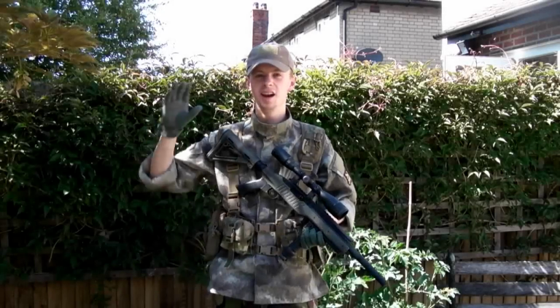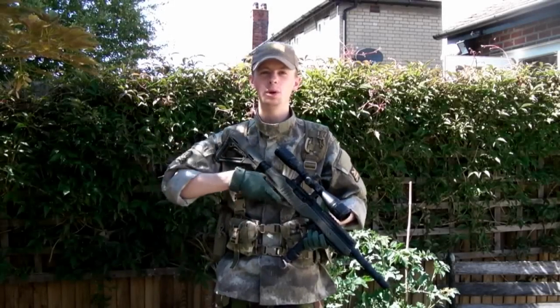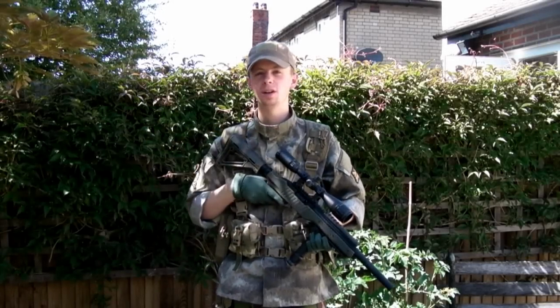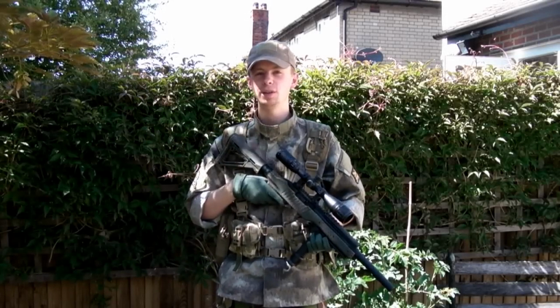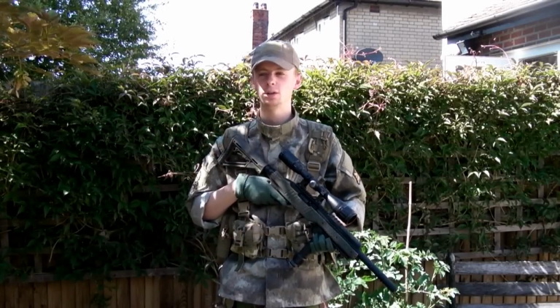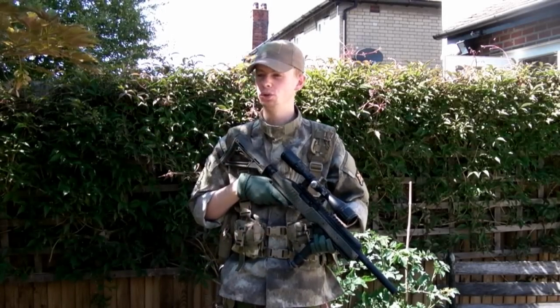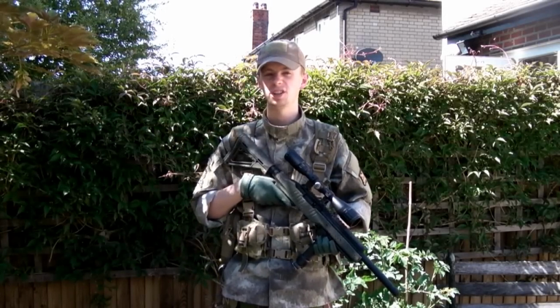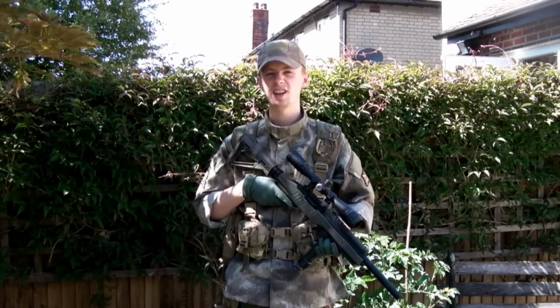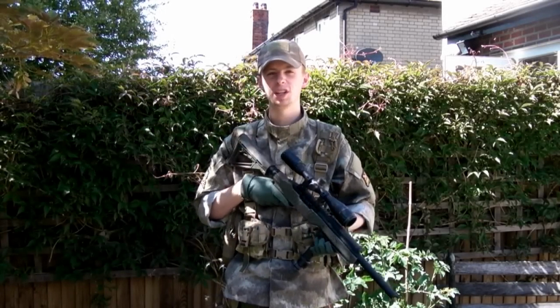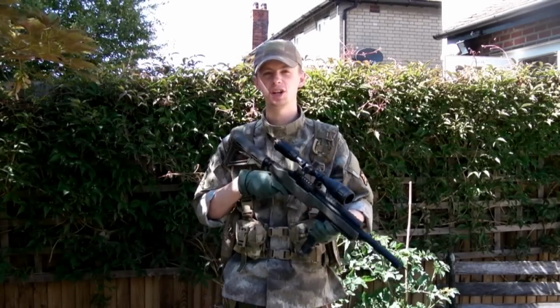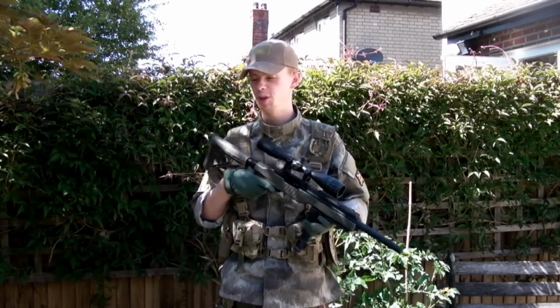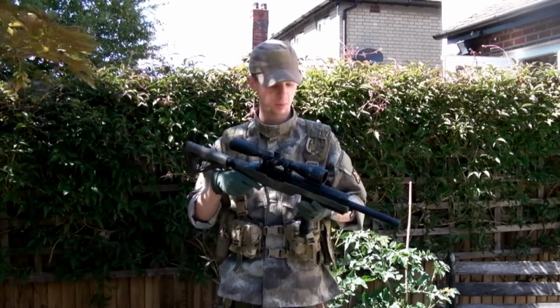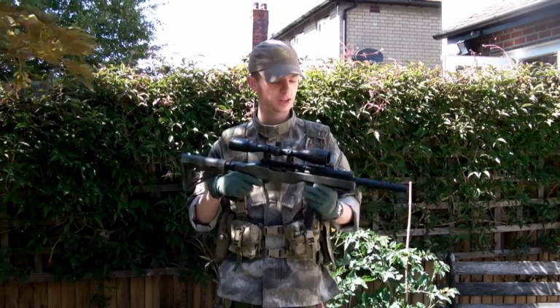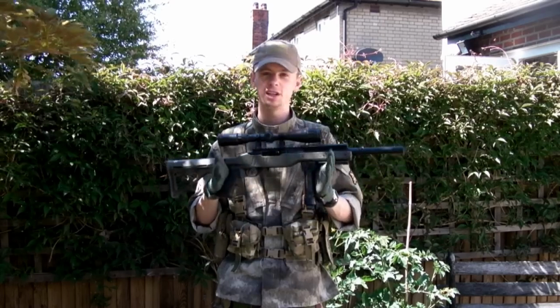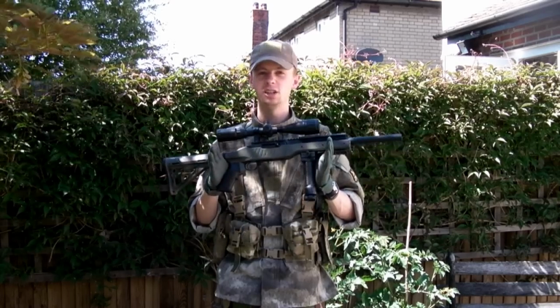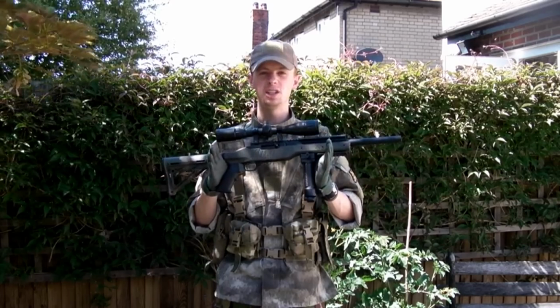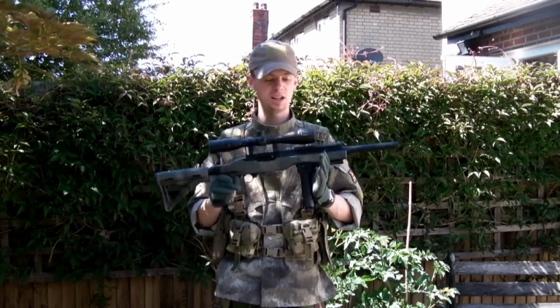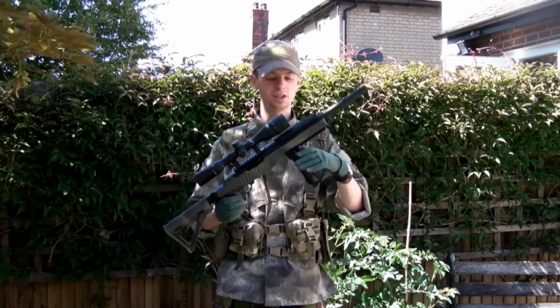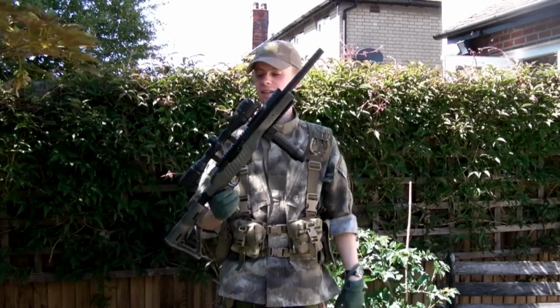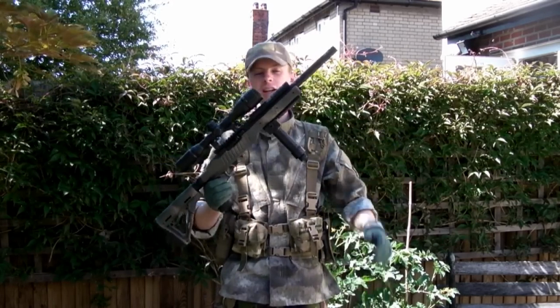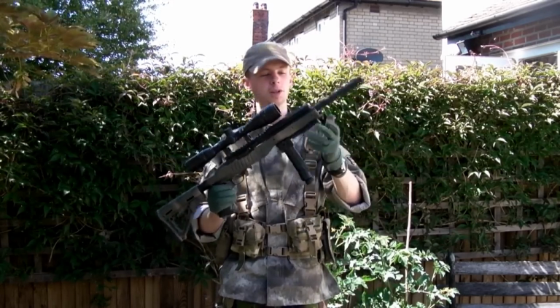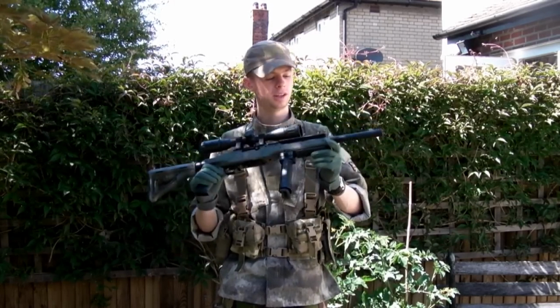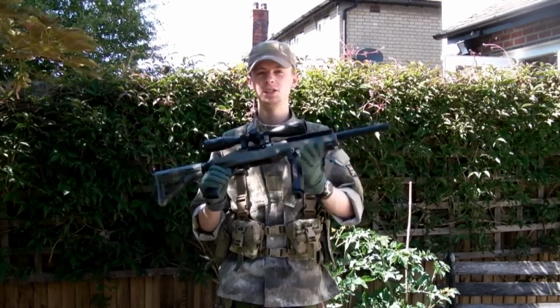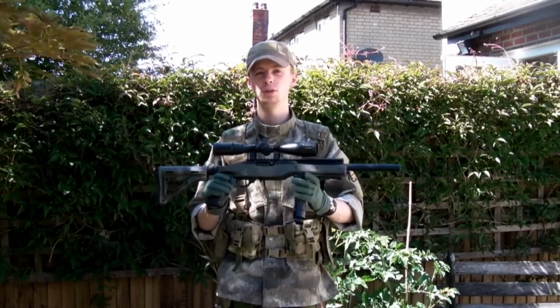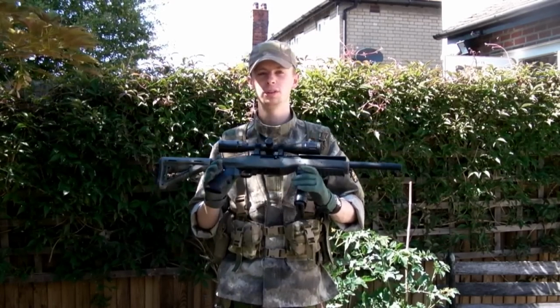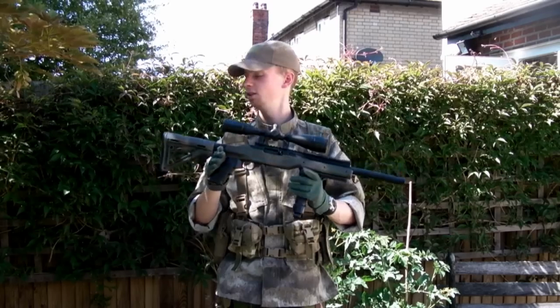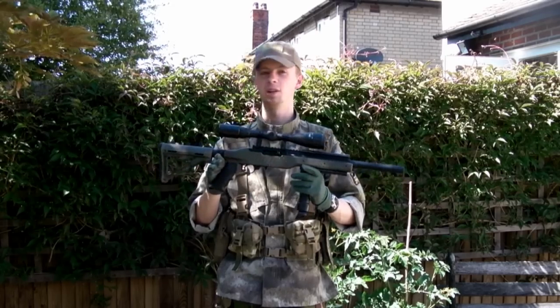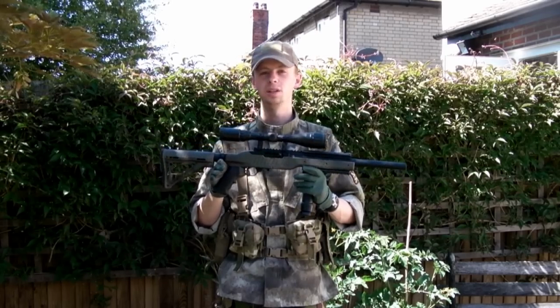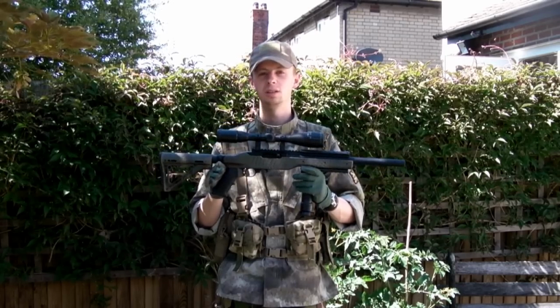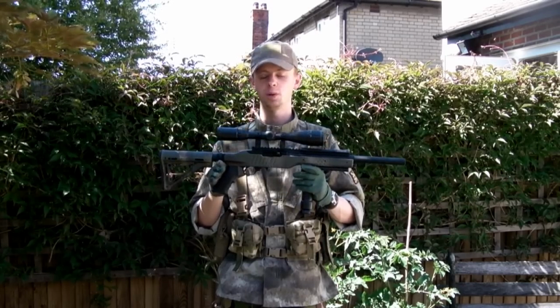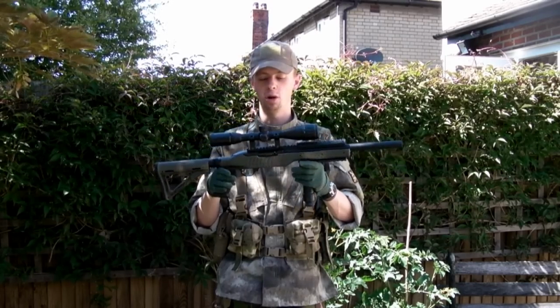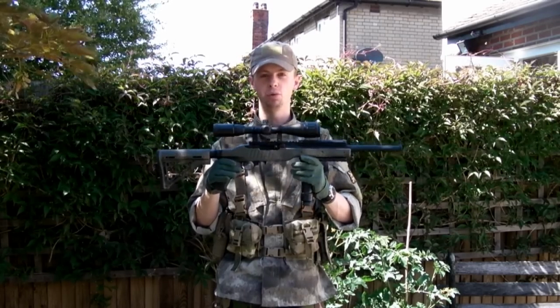Hi everyone, welcome to a lovely, hot, scorching sunny day — hence why I'm standing in the shade at the moment. We'll be doing a bit of a shooting test today. This is the KJW KC-02, the replica of the 10-22 WMU.